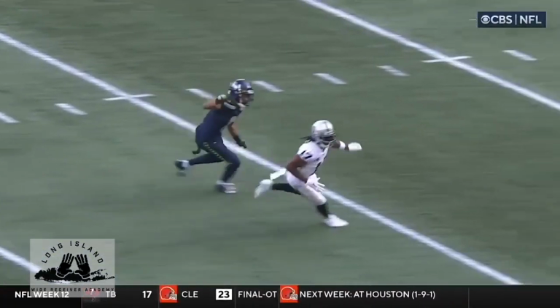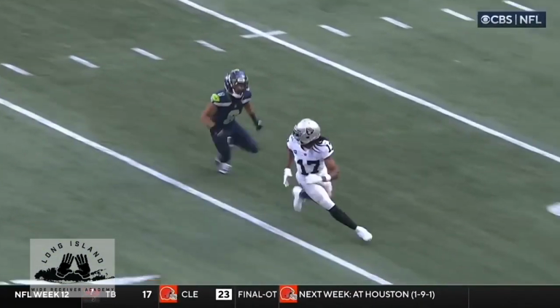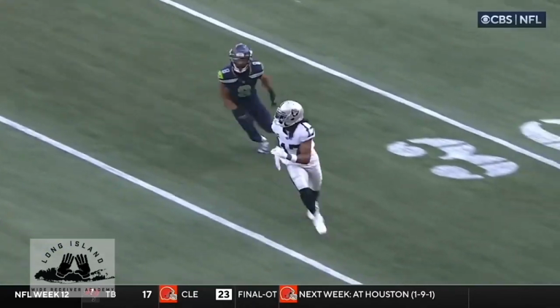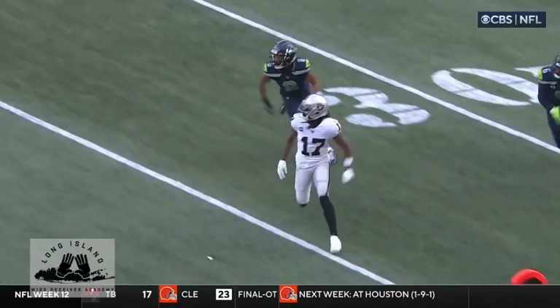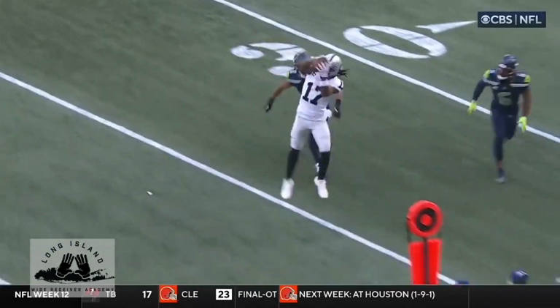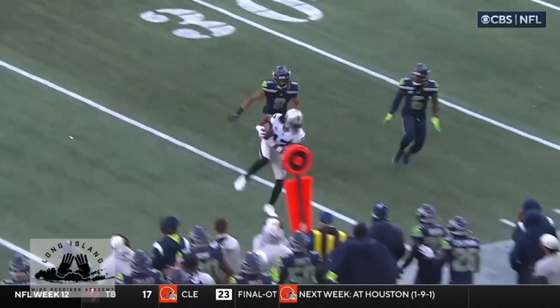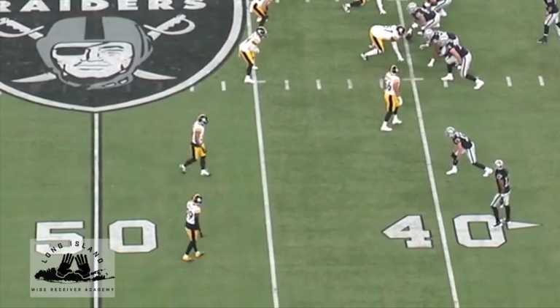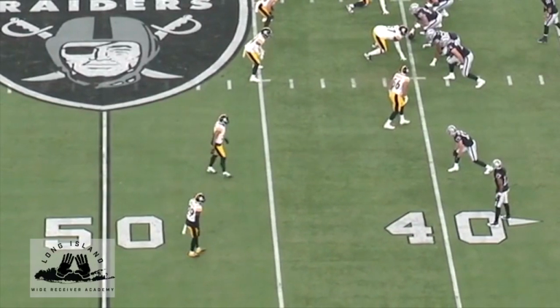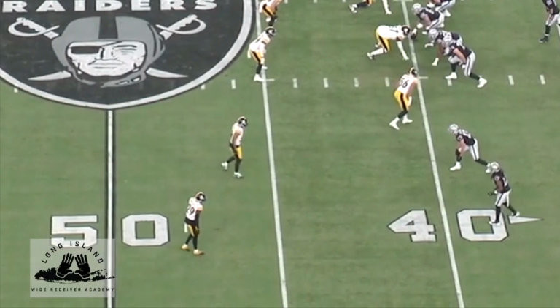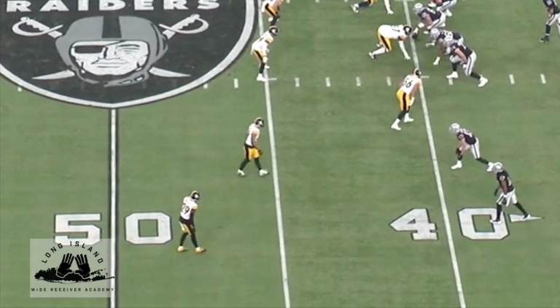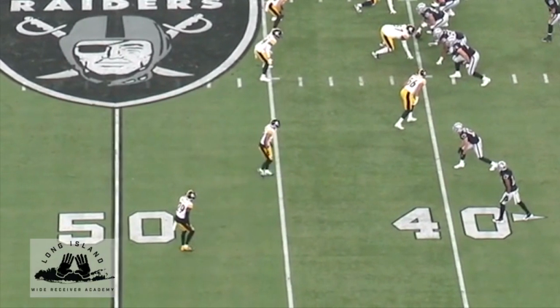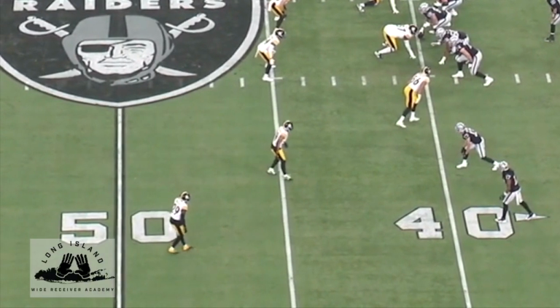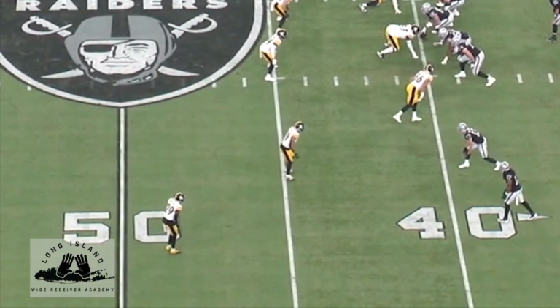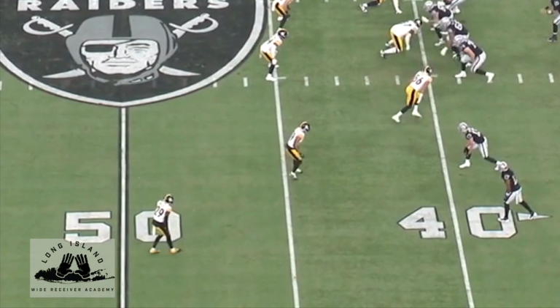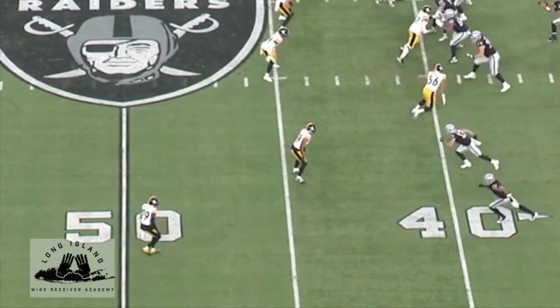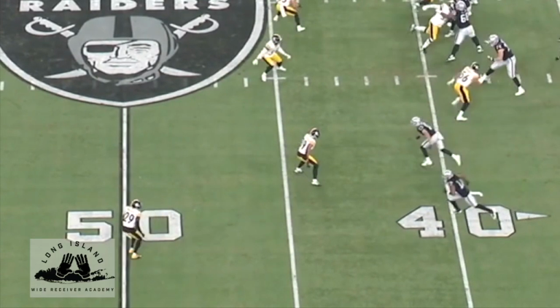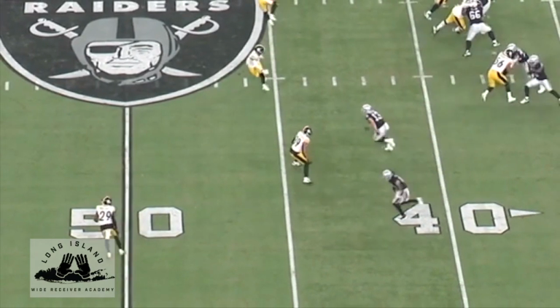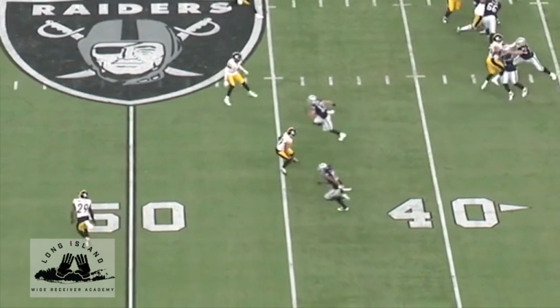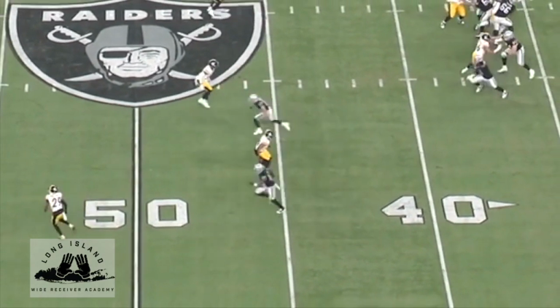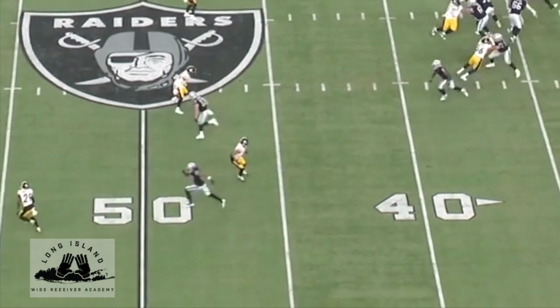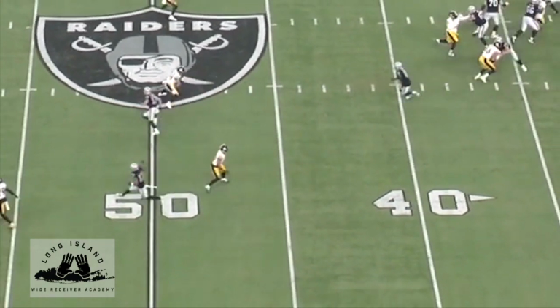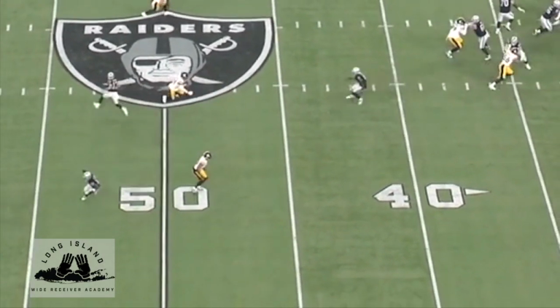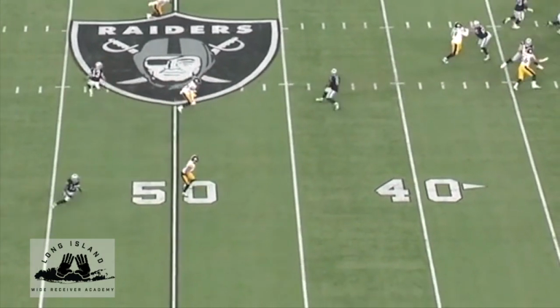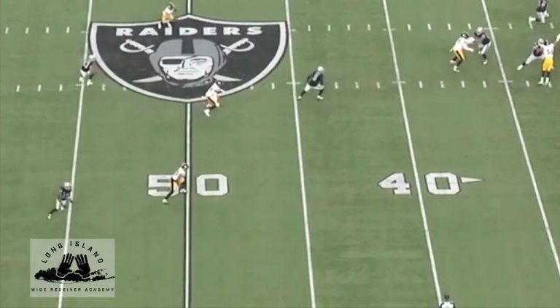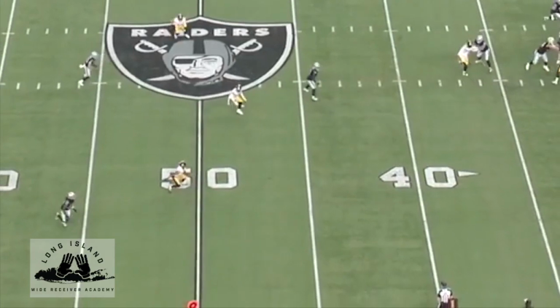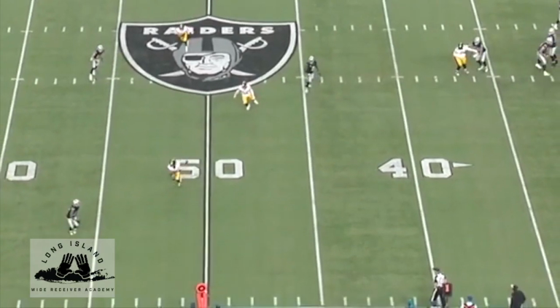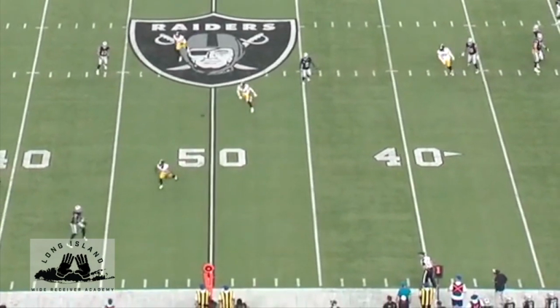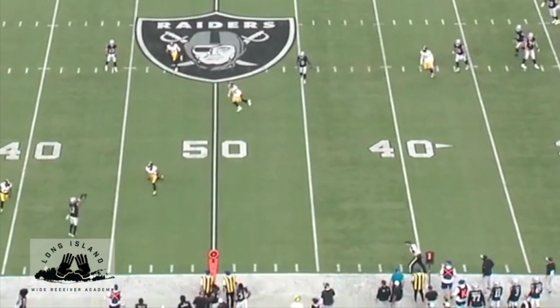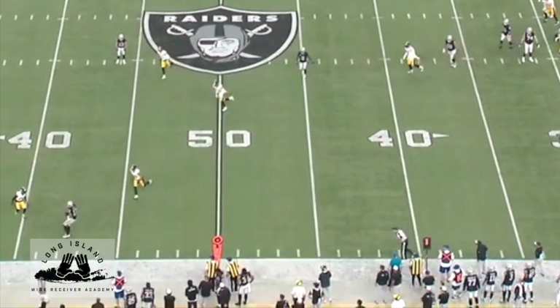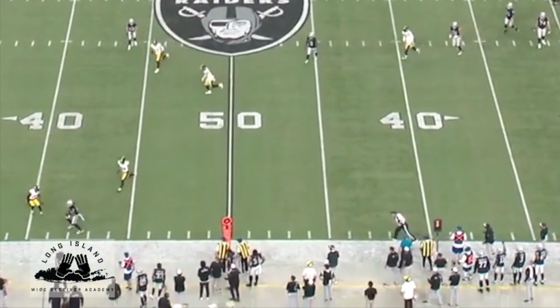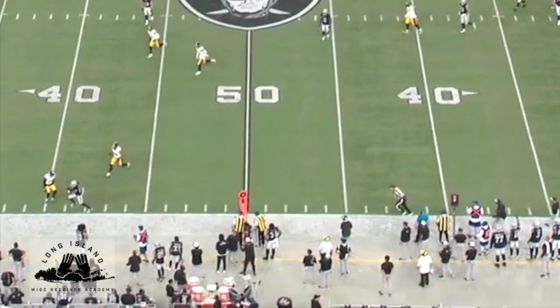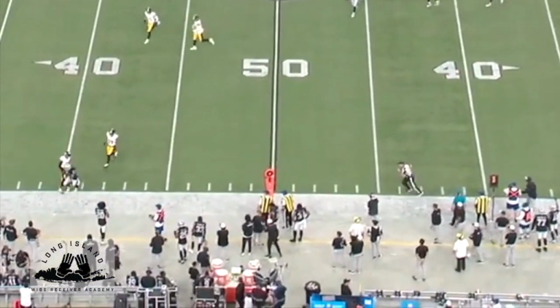Always aggressive body language. On this rep, he does a great job entering his speed cut at full stride, running through it to minimize any loss in speed. Realistically, the only way this gets covered by the corner is if Adams provides an indicator that a break is coming prior to his speed cut.